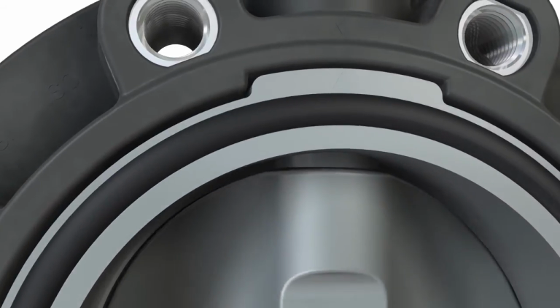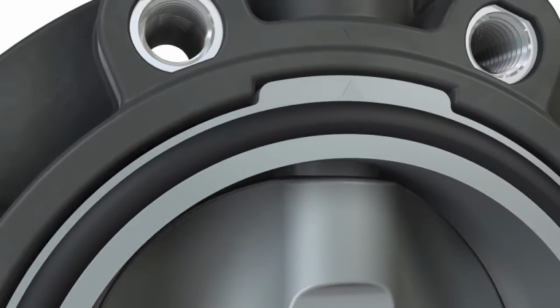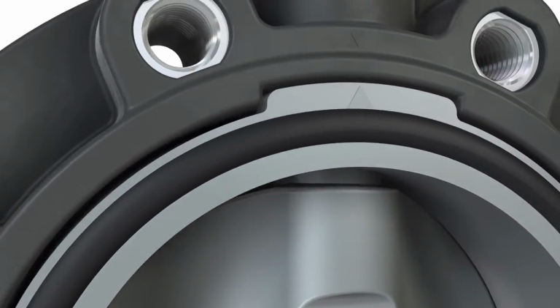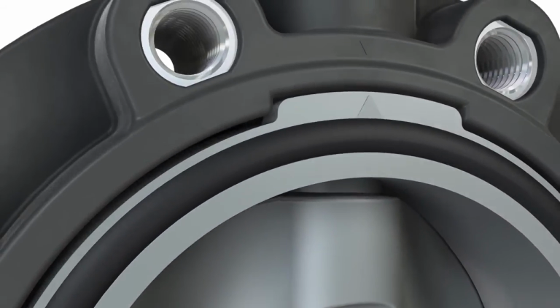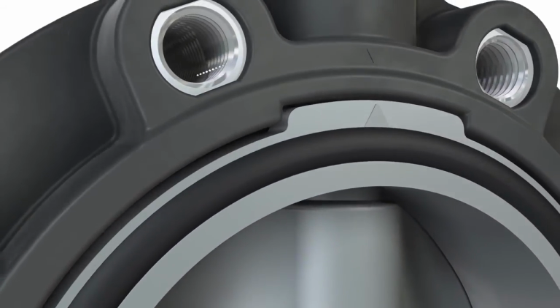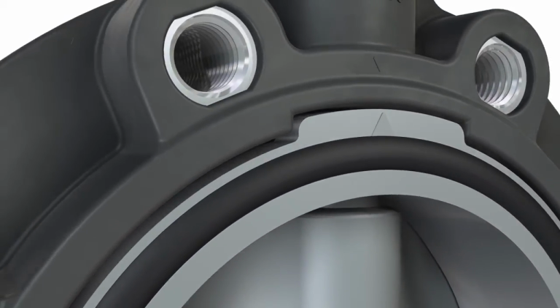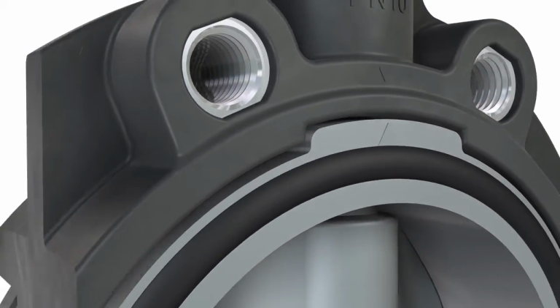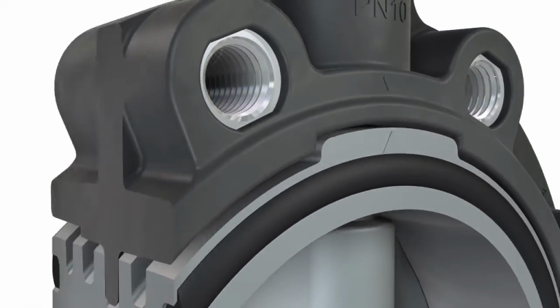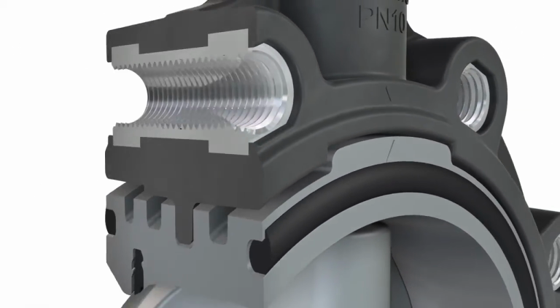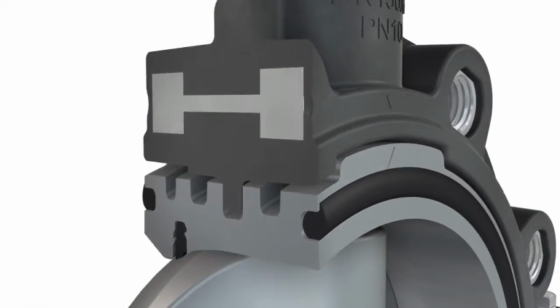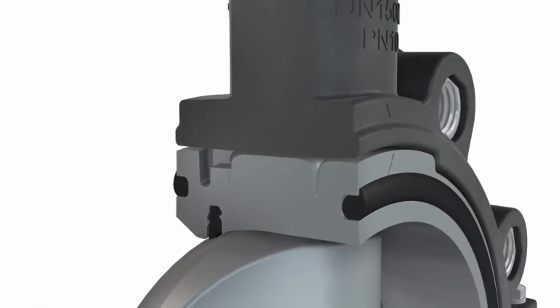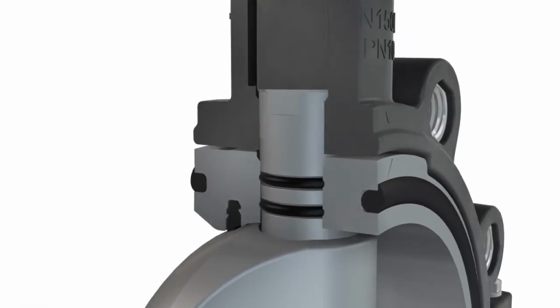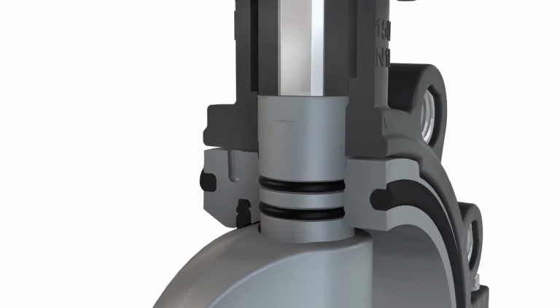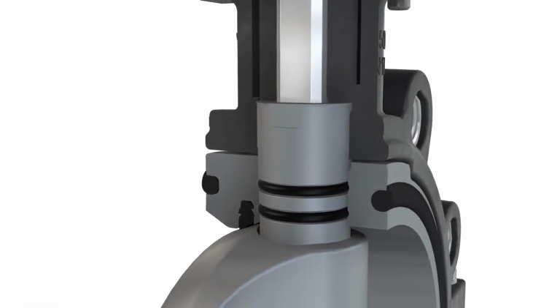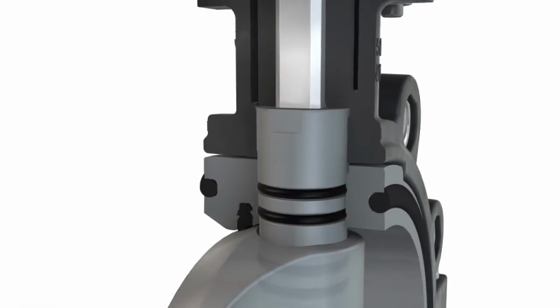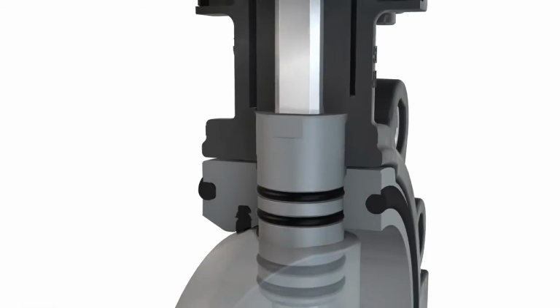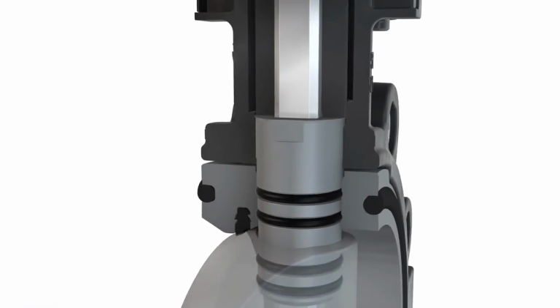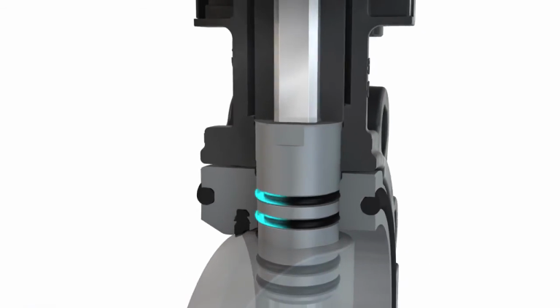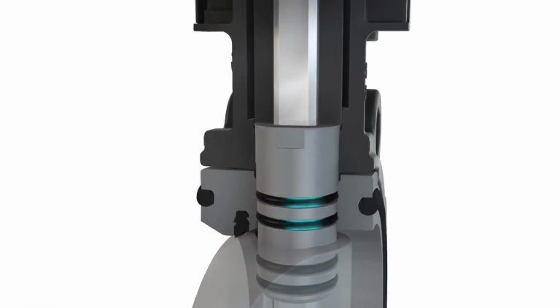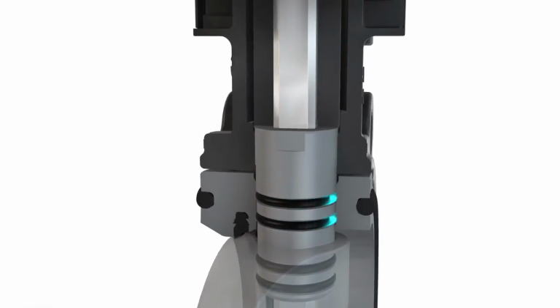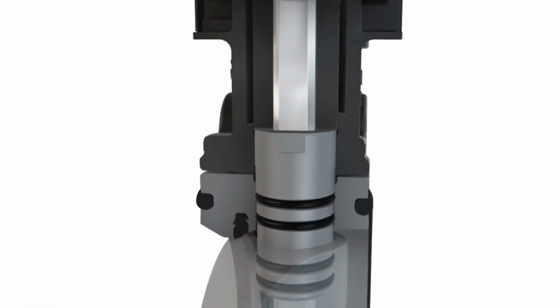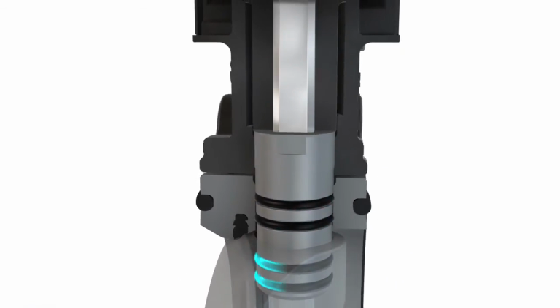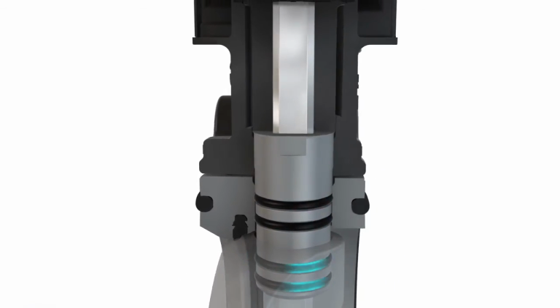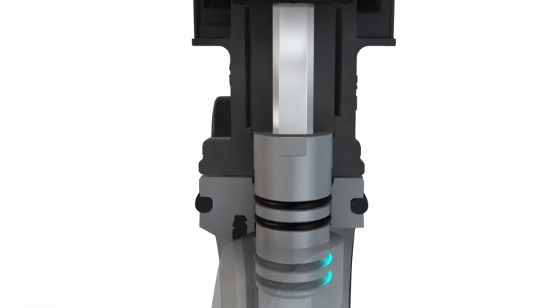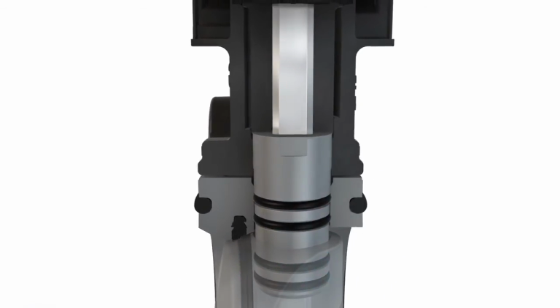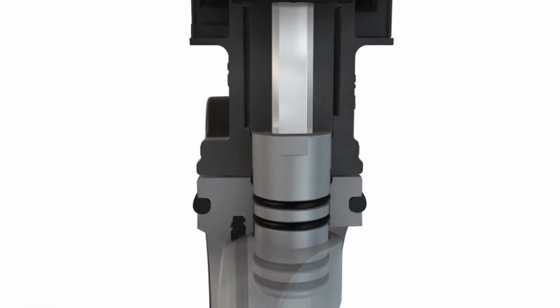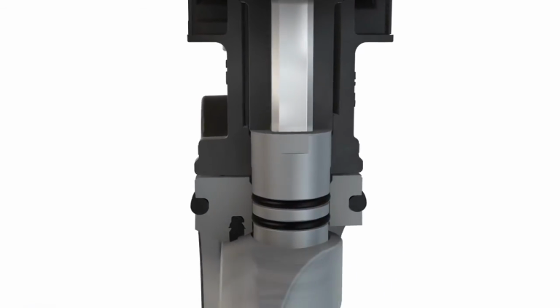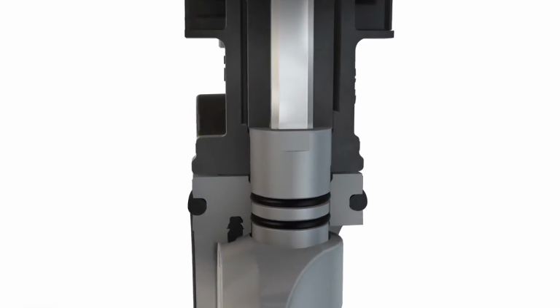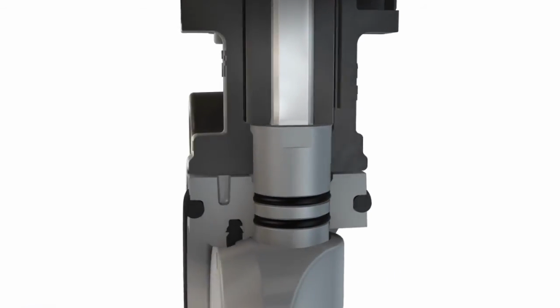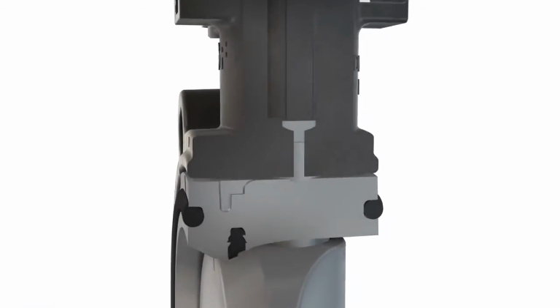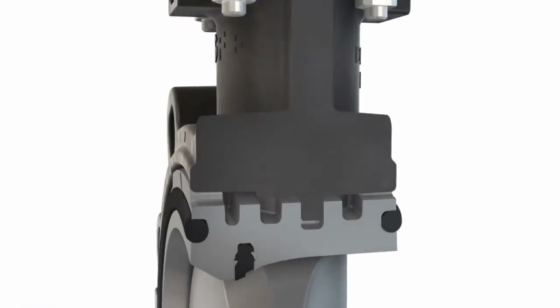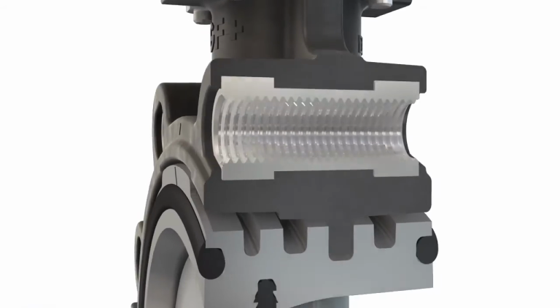The stainless steel shaft is protected against any medium contact, and thus danger of corrosion, by a double O-ring seal.